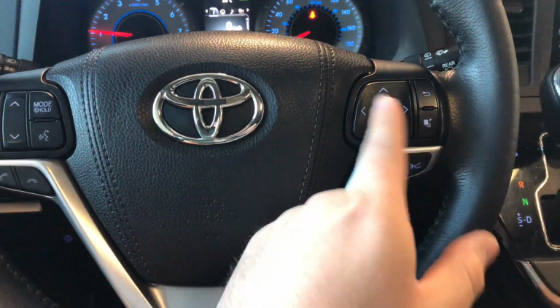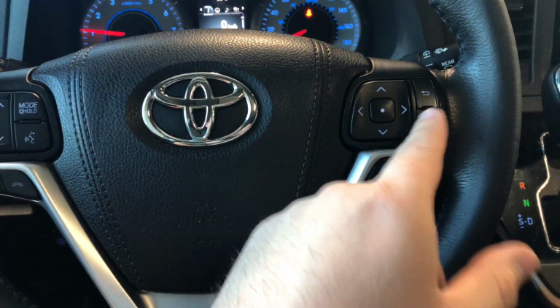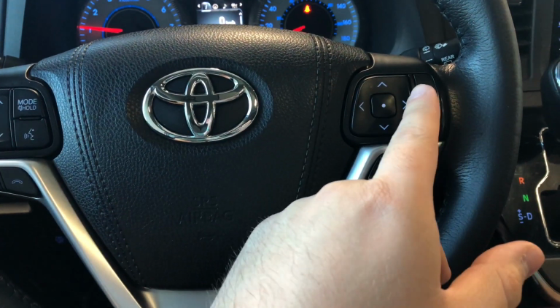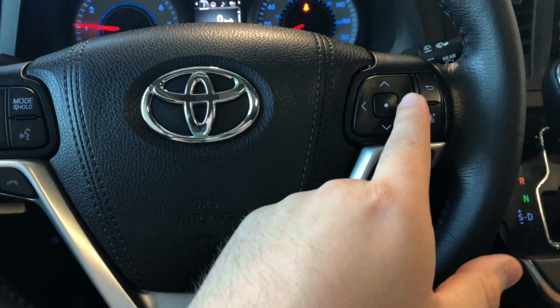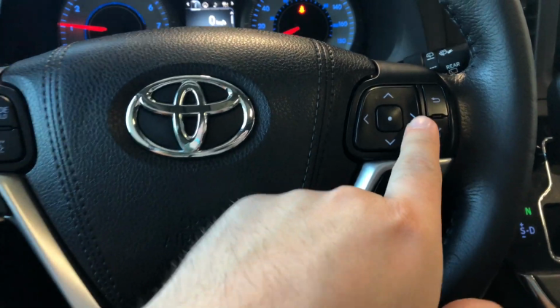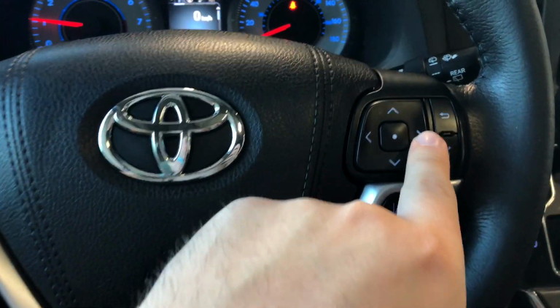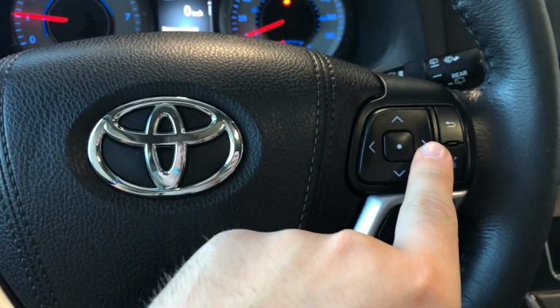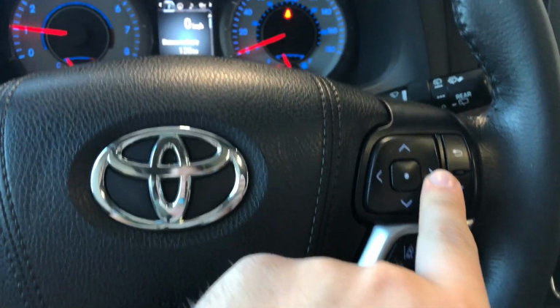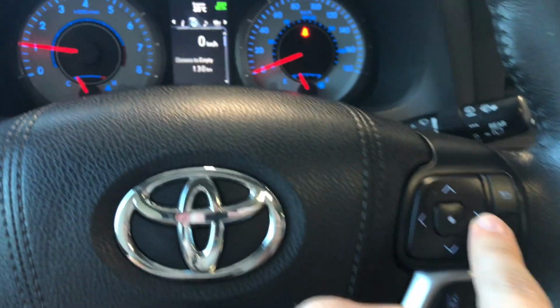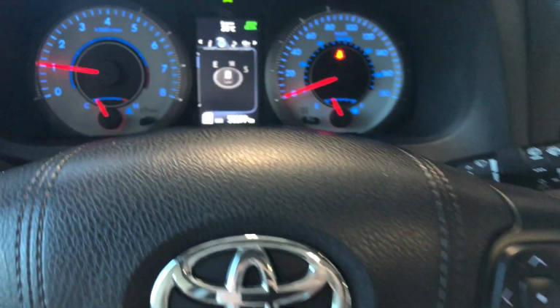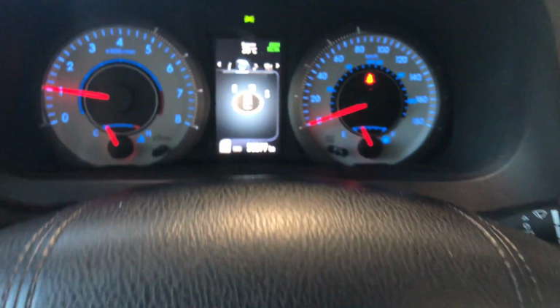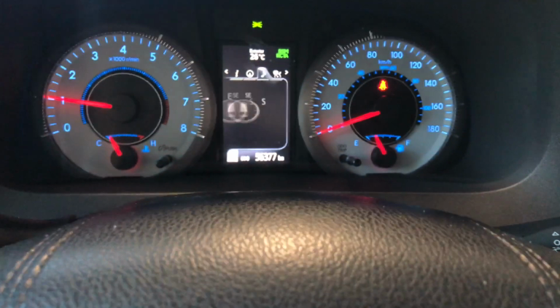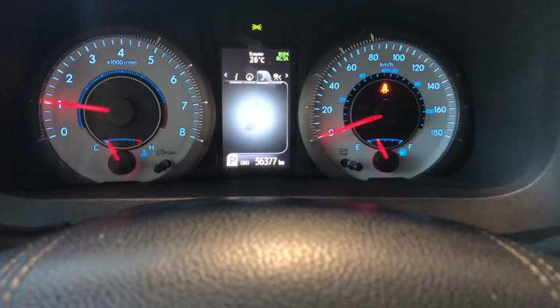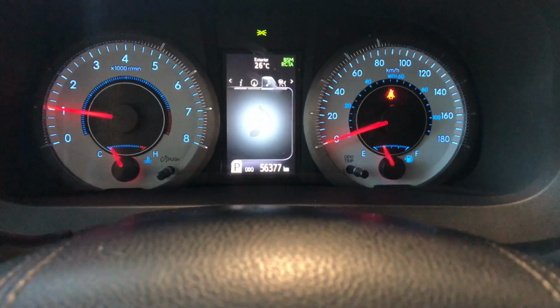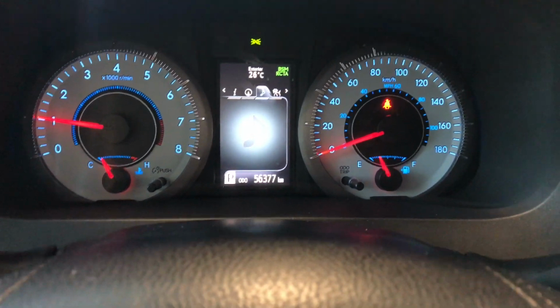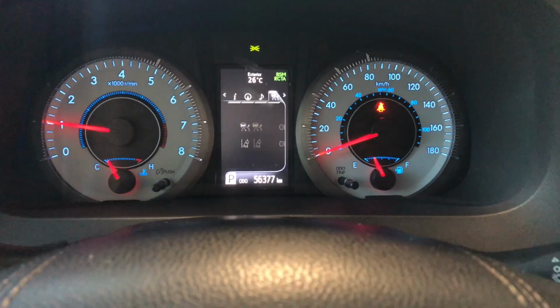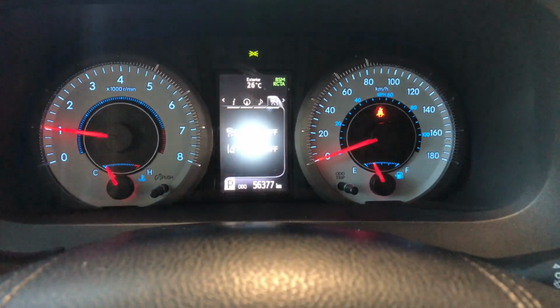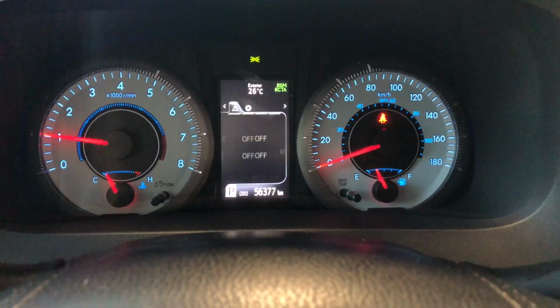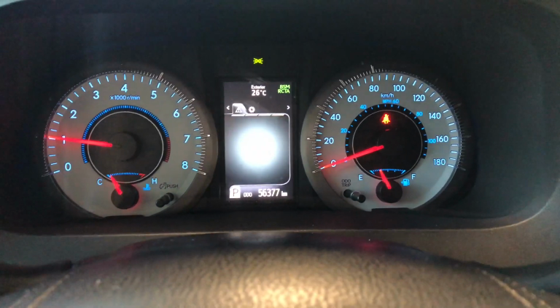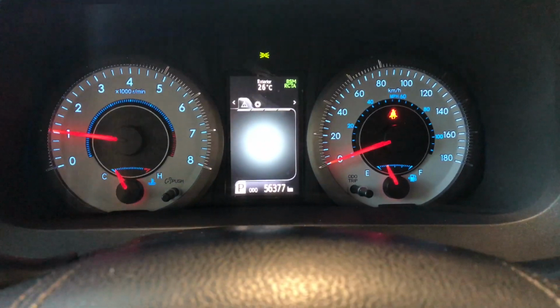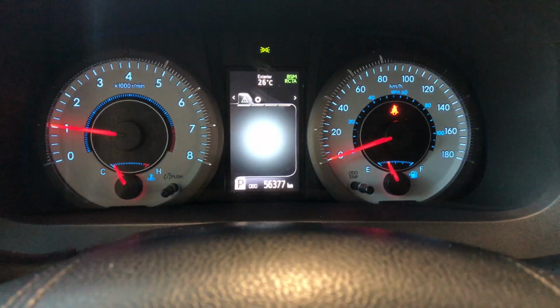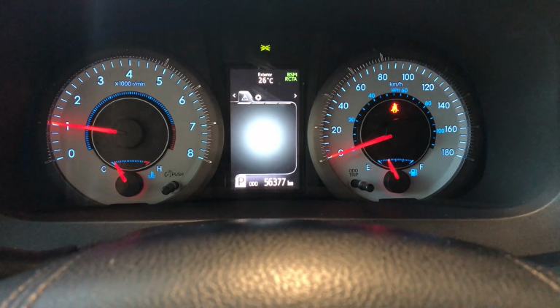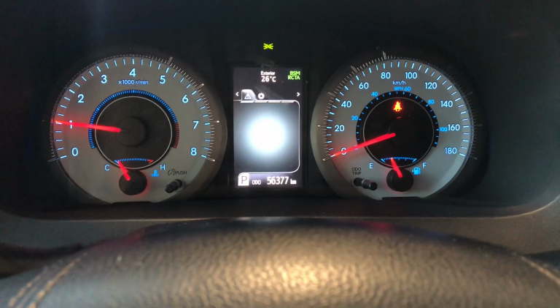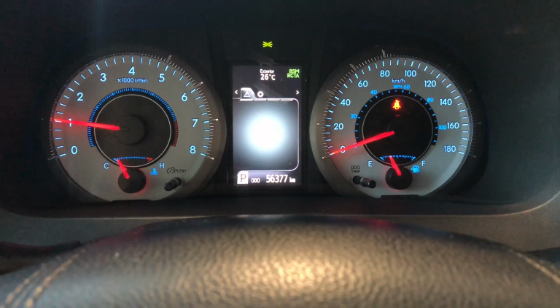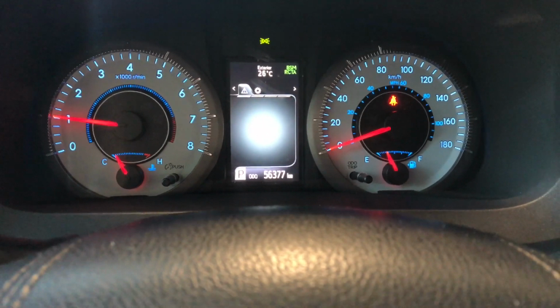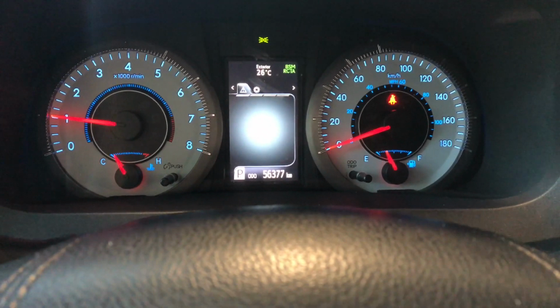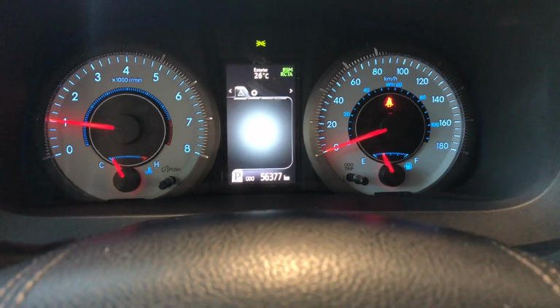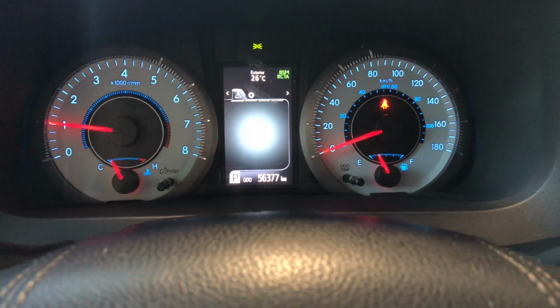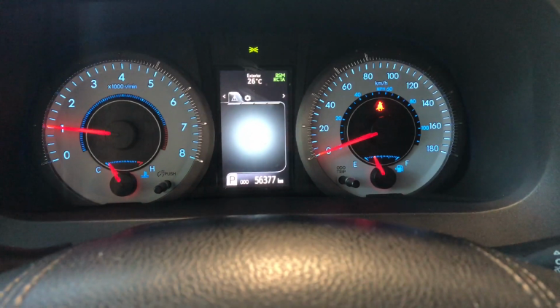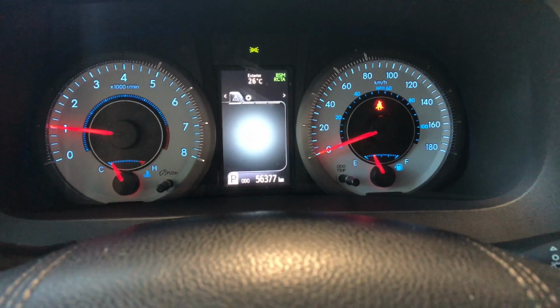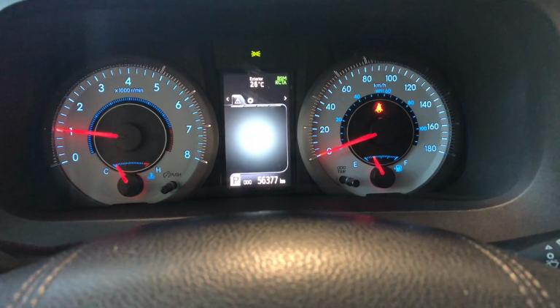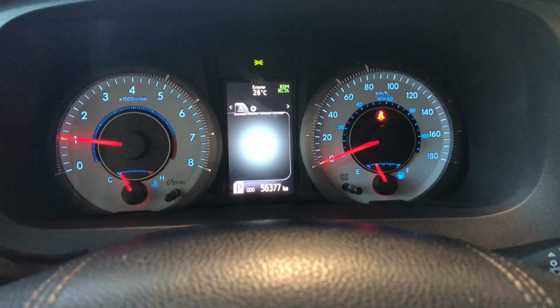You can navigate through the multi-information display using the arrows on the right side. On the odometer at the bottom, the Sienna has 56,377 kilometers on it.